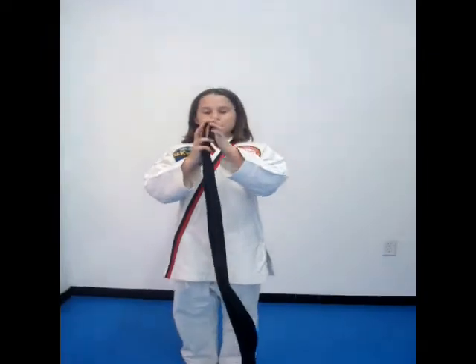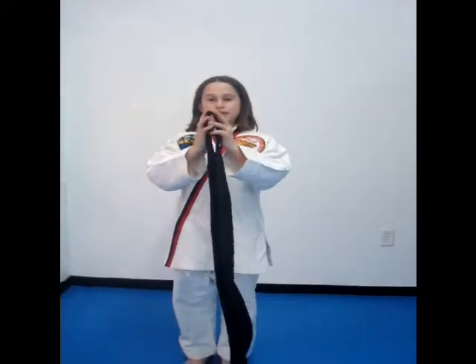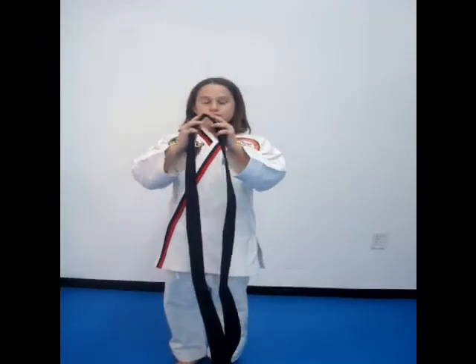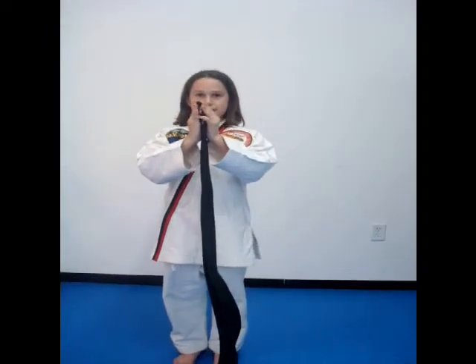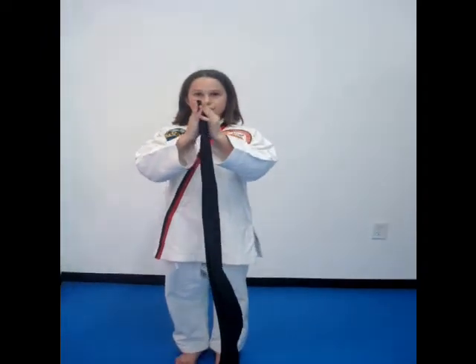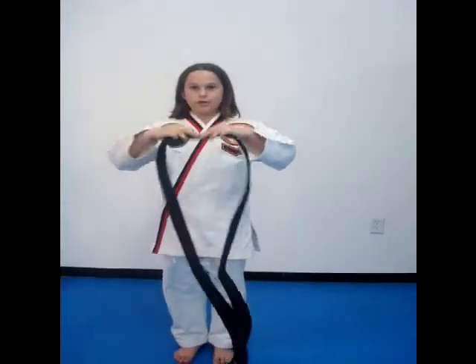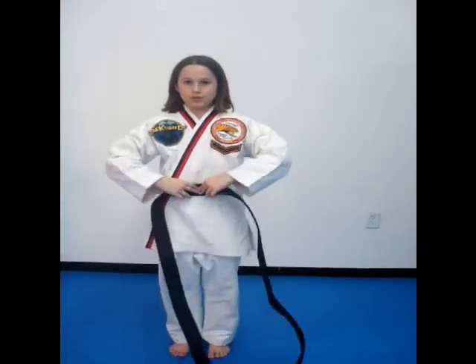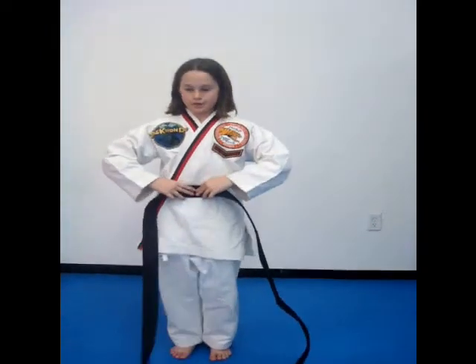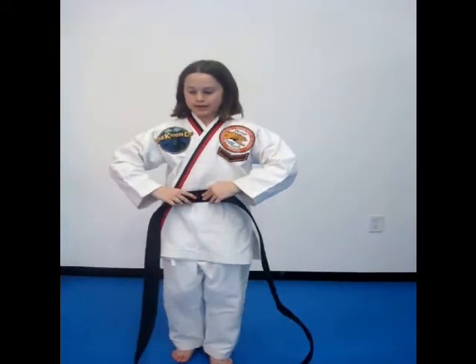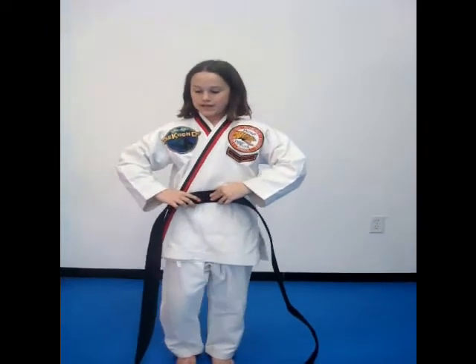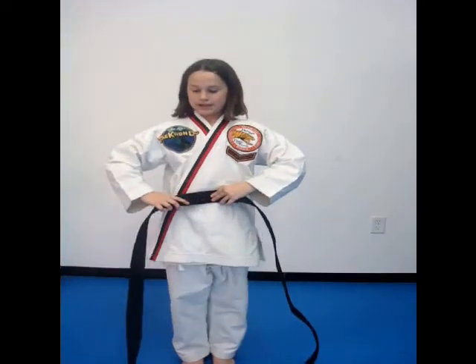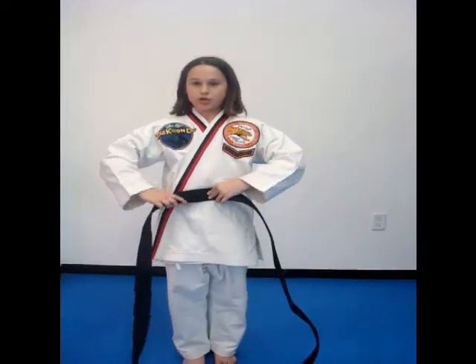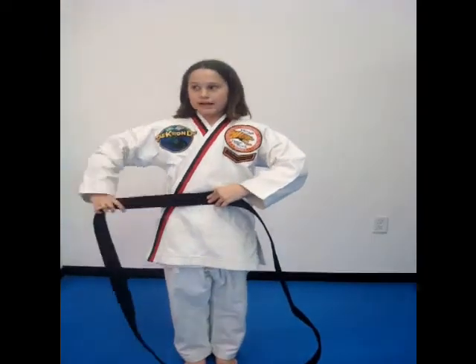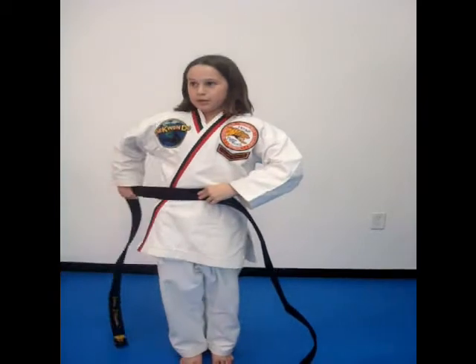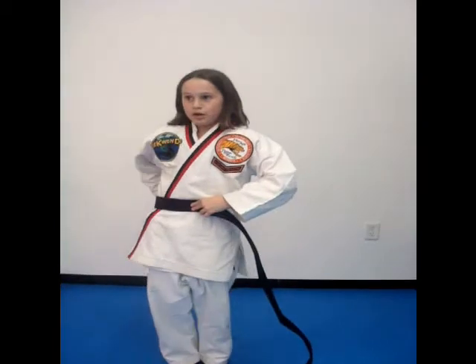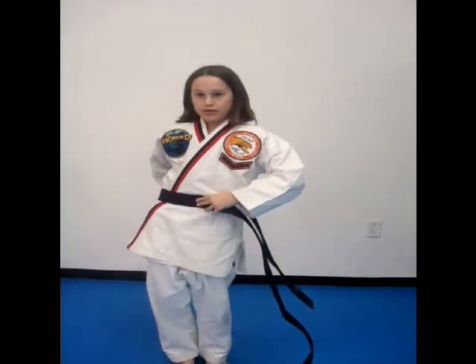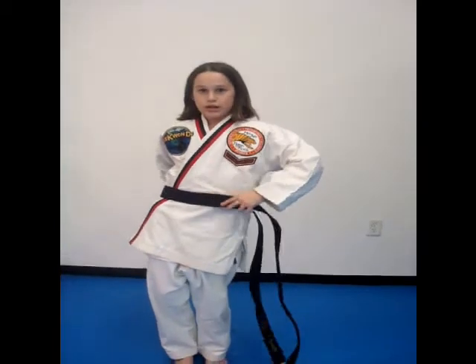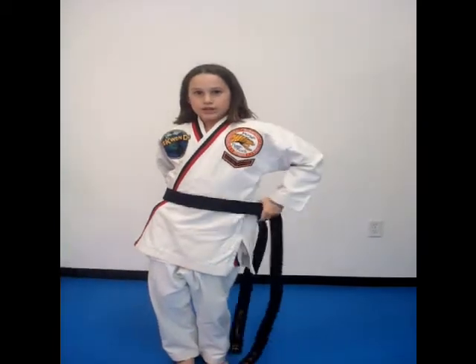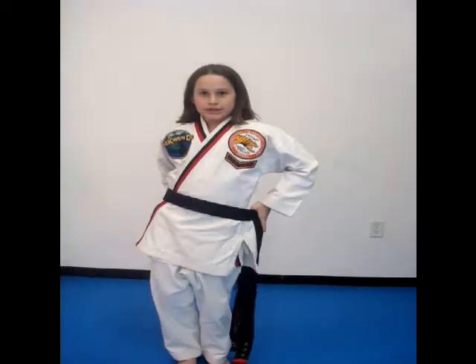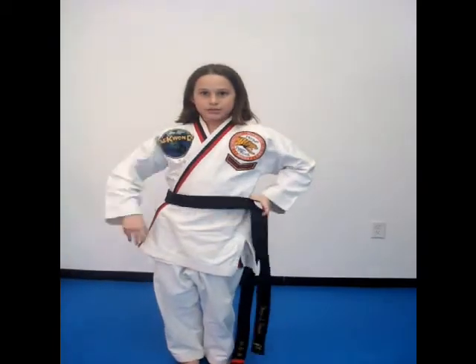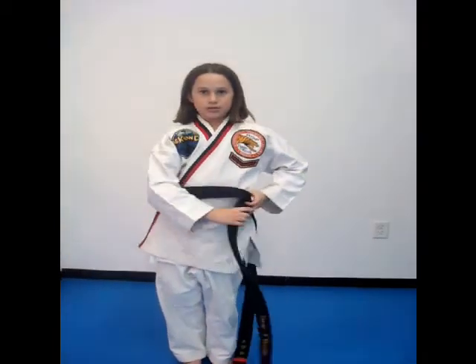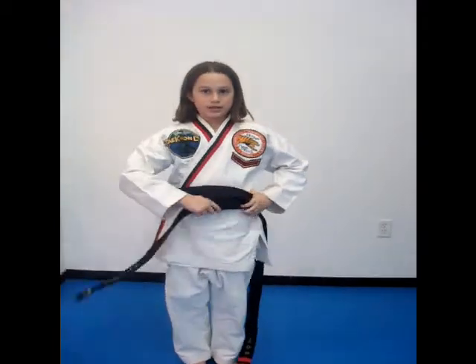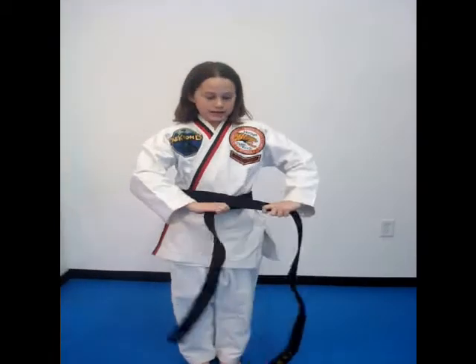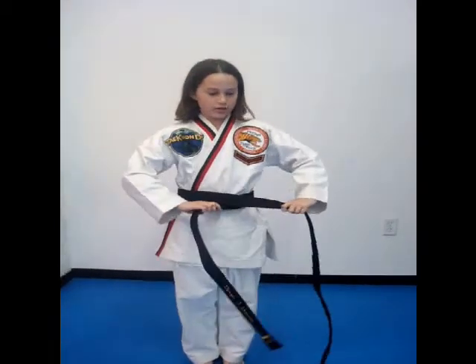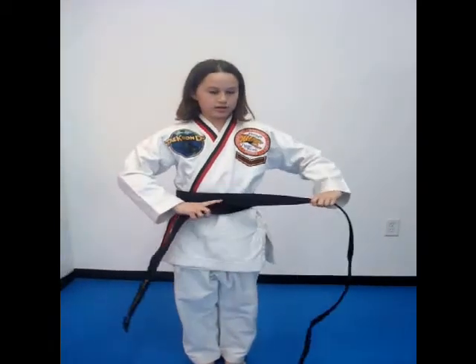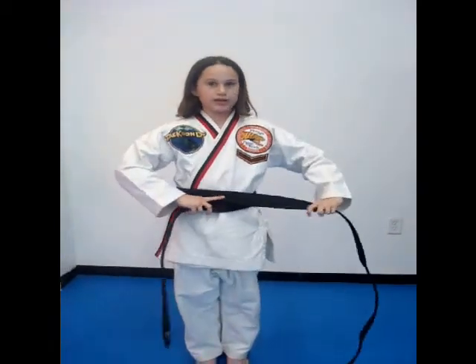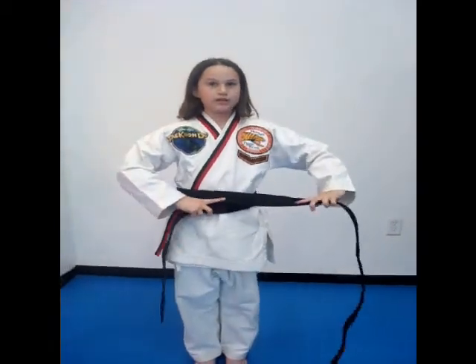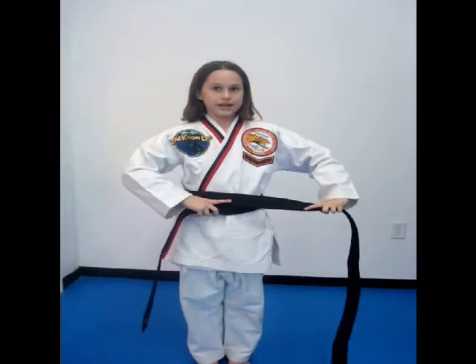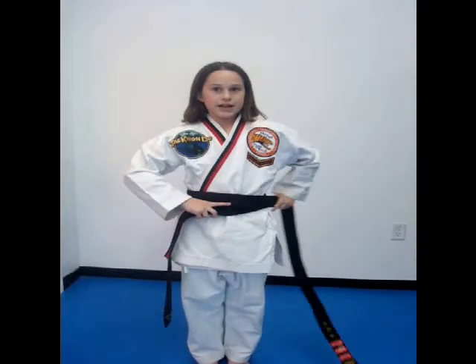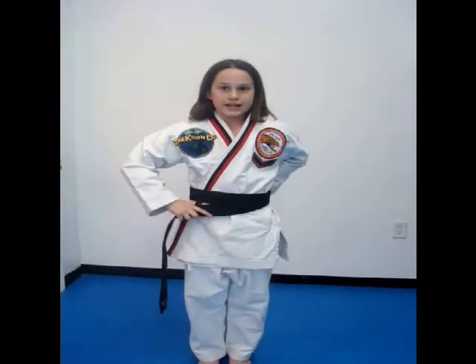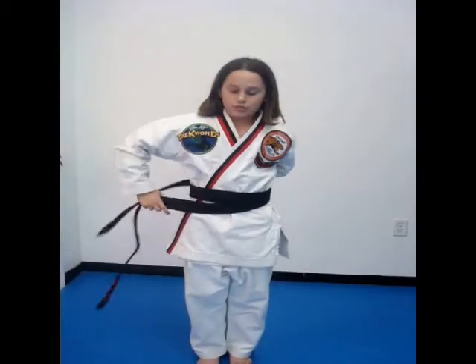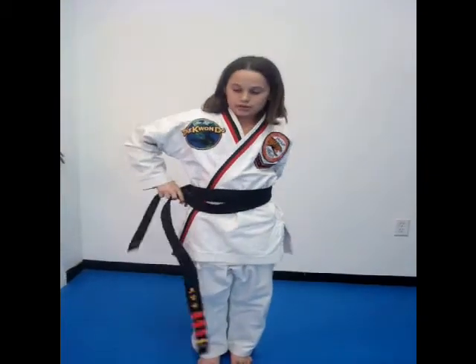The first thing you do is put the center of the belt in the middle of your body. Then take the one in your right hand and bring it all around until it gets to the middle. Then take the one in your left hand and take it around.